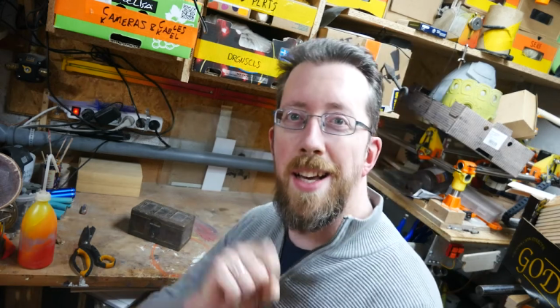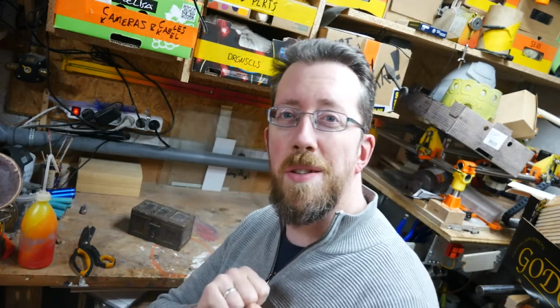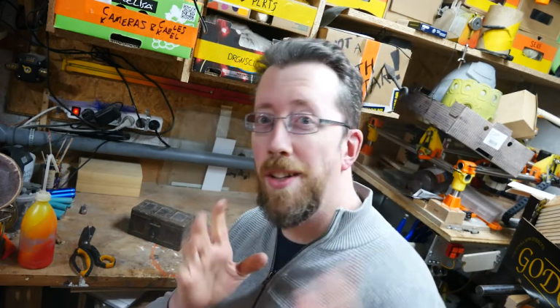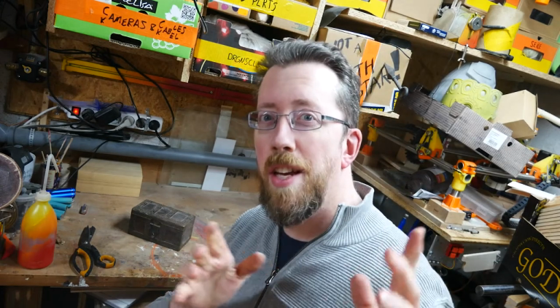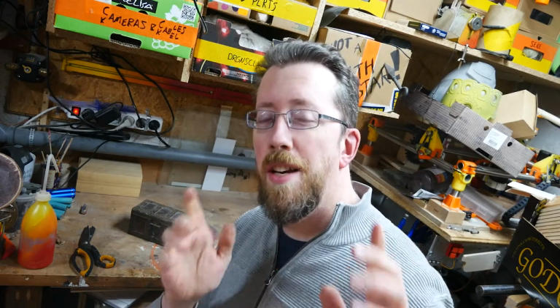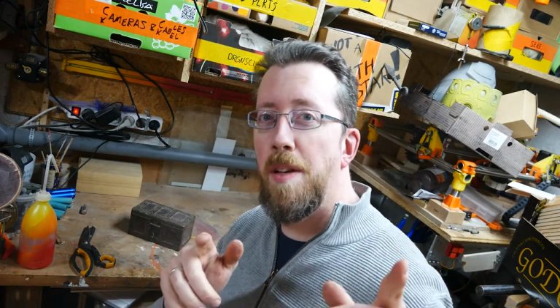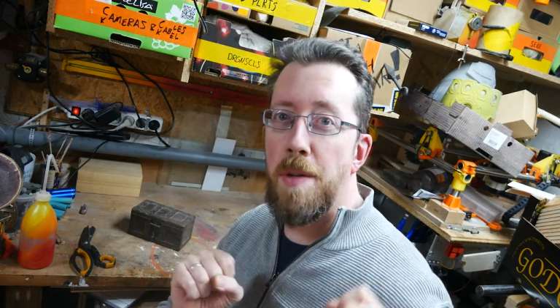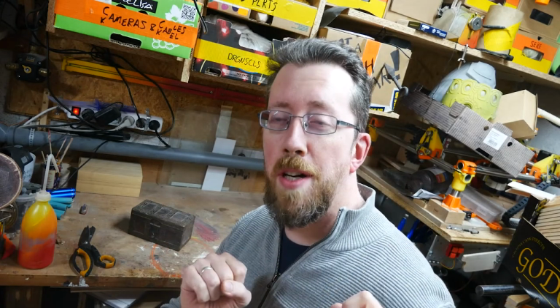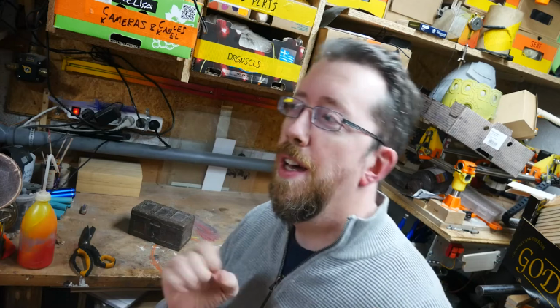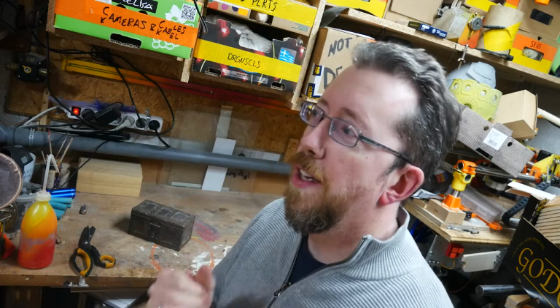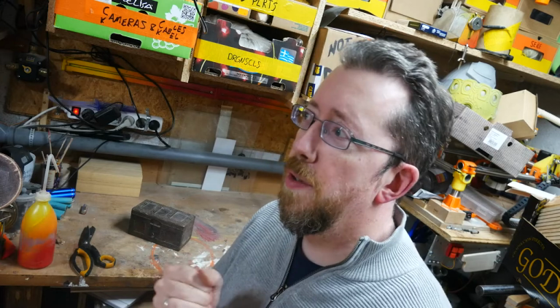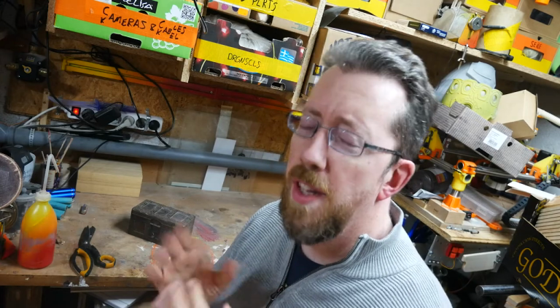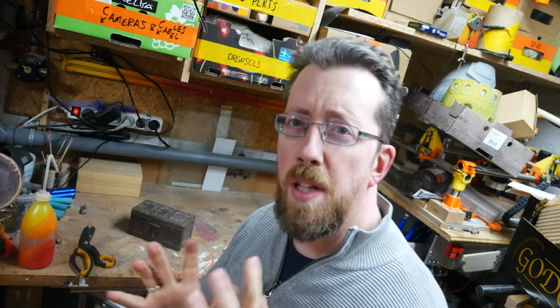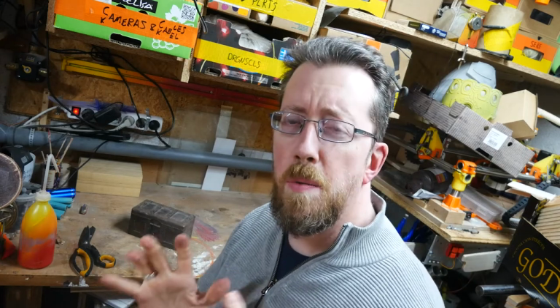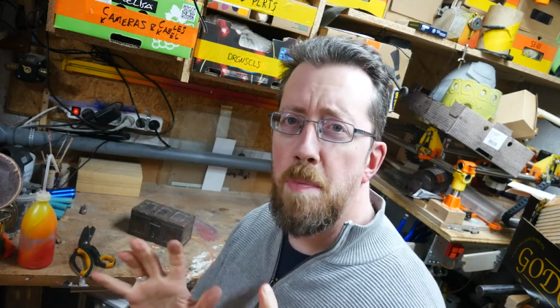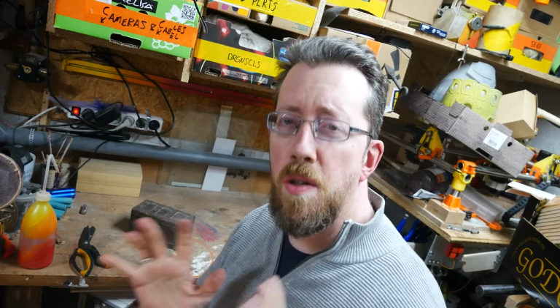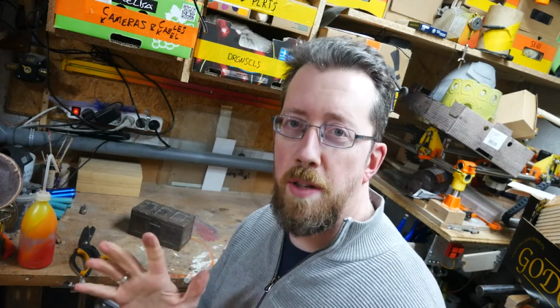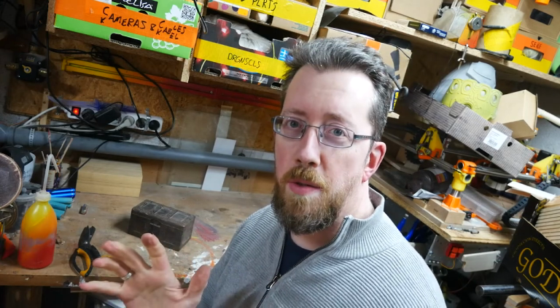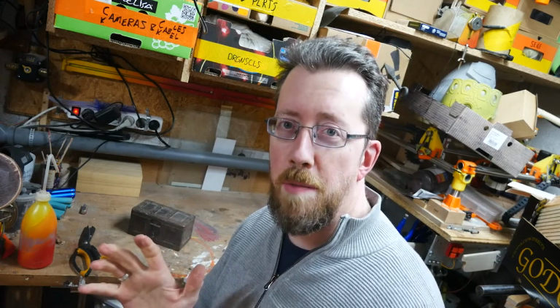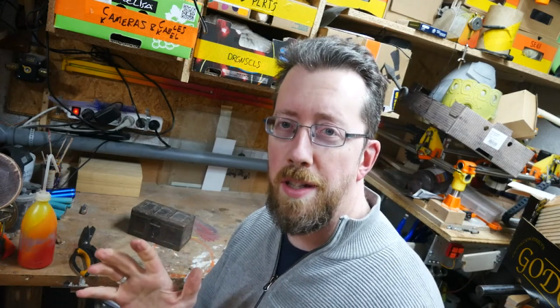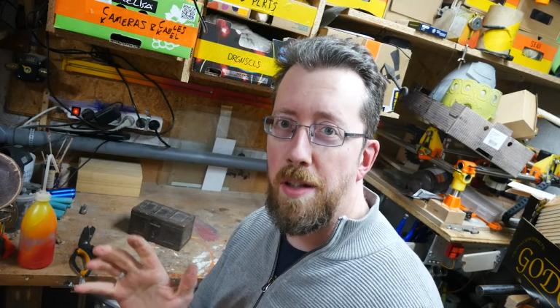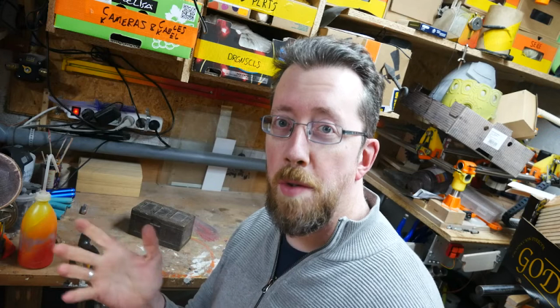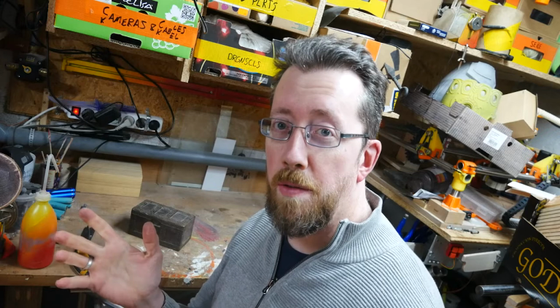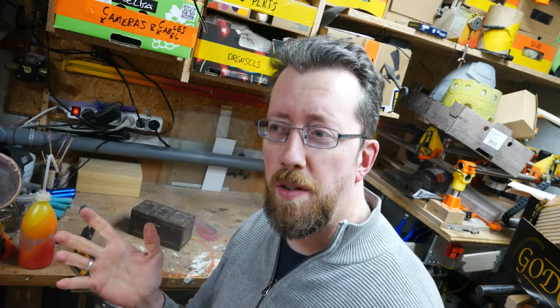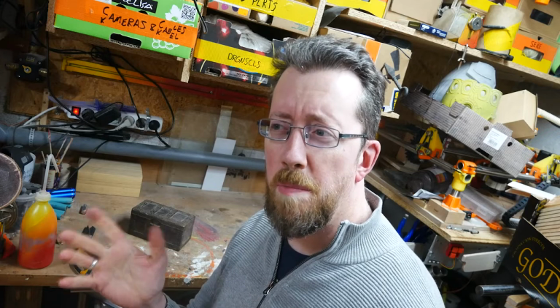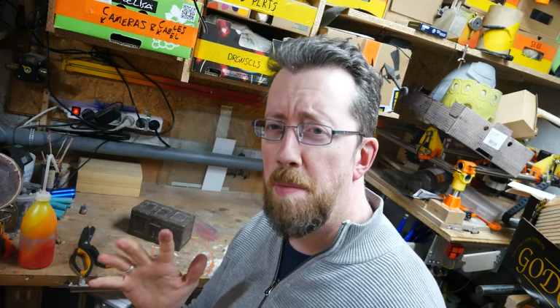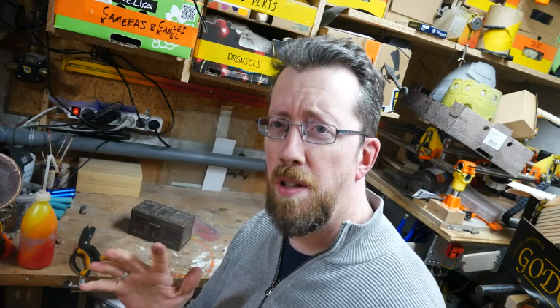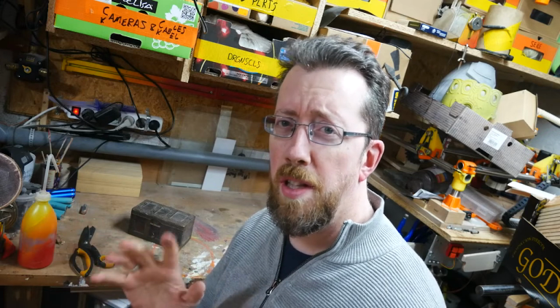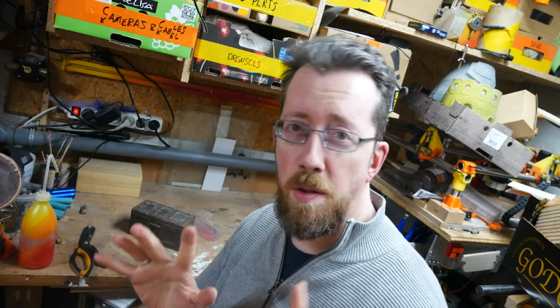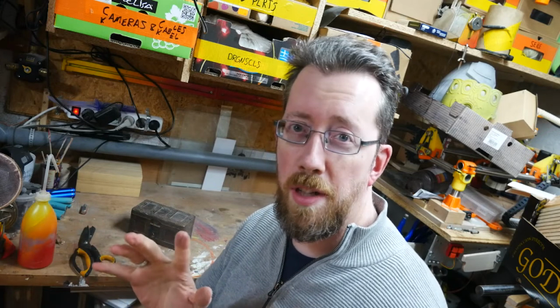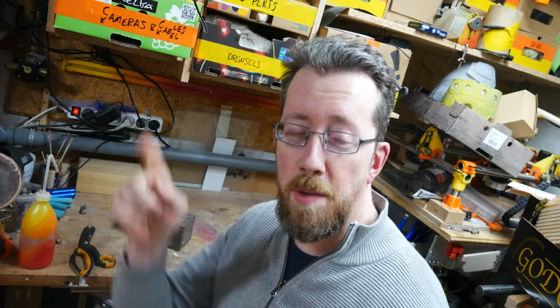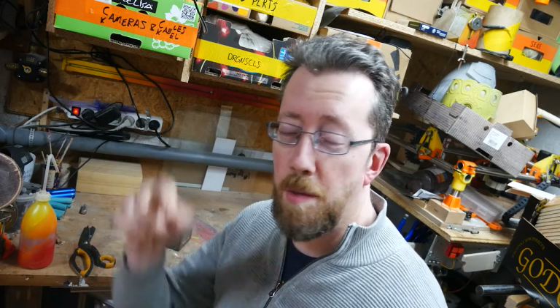Hello! I saw you there, ever since I put up the camera. This video won't be a usual video for me, but that goes for most videos, so it might be usual. That's for you to decide — let me know in the comments.